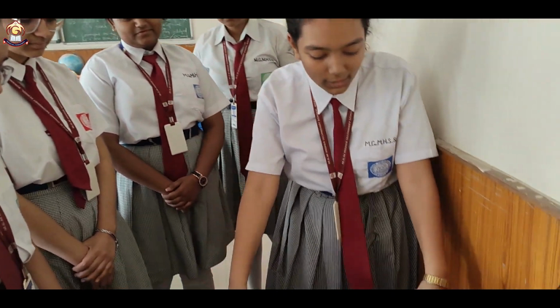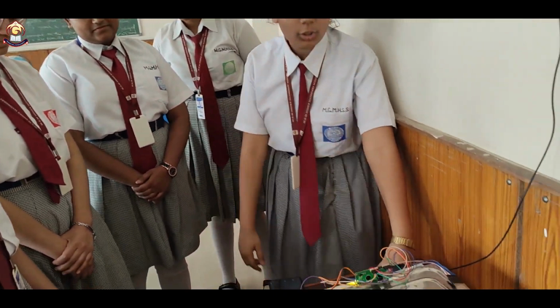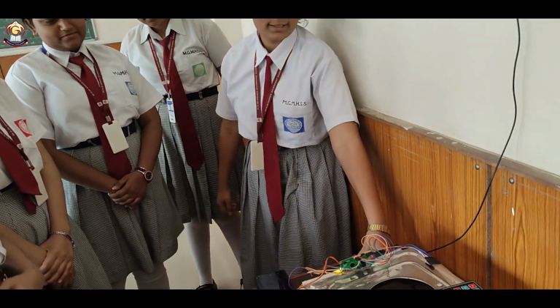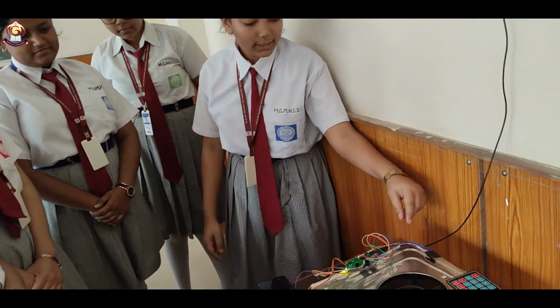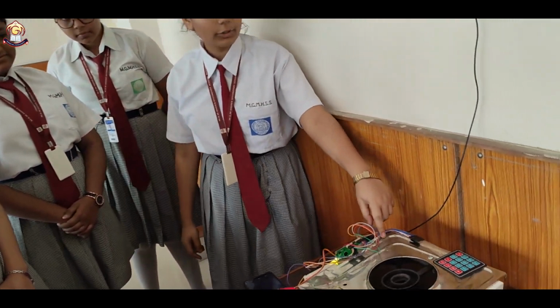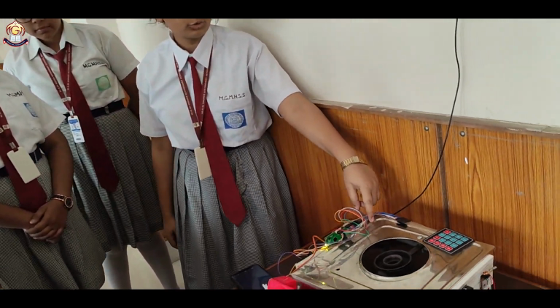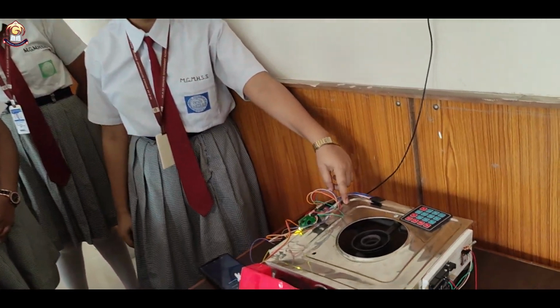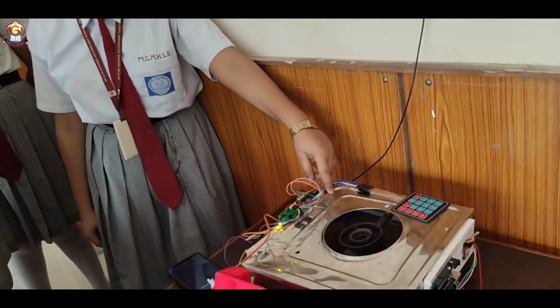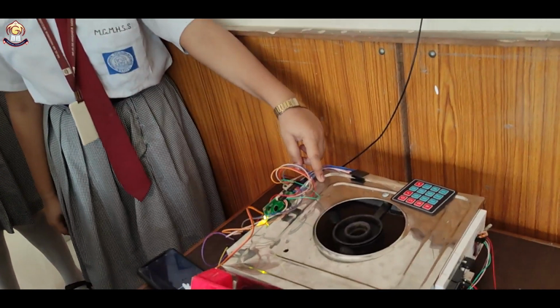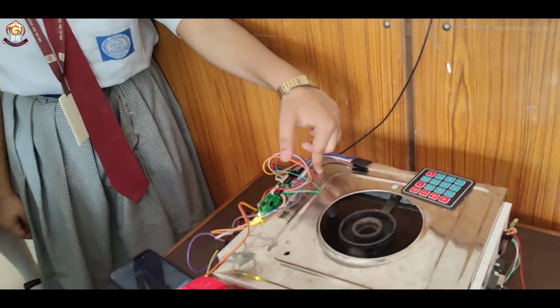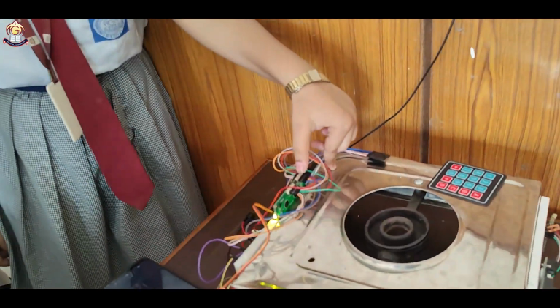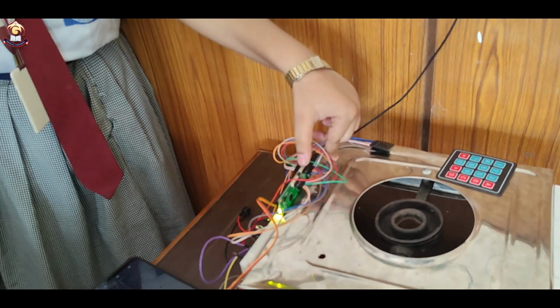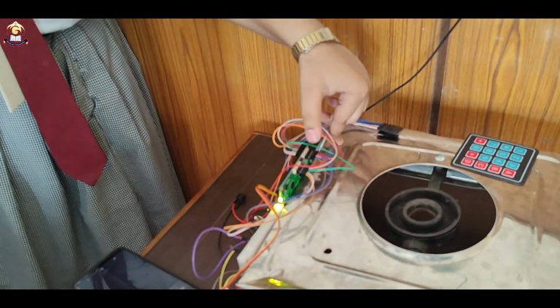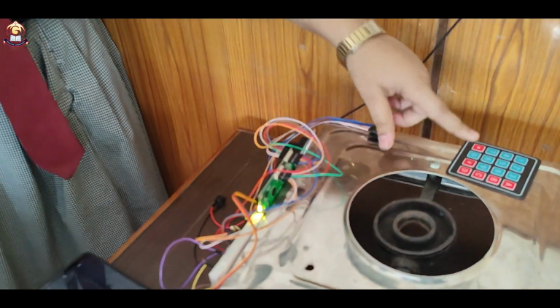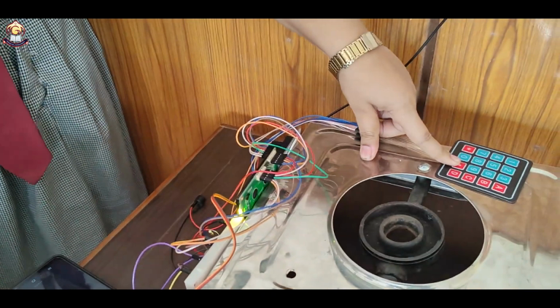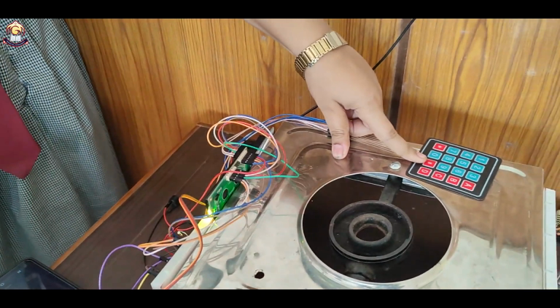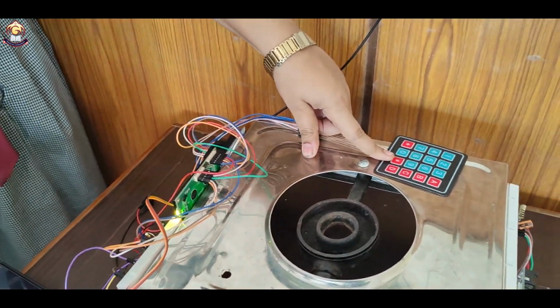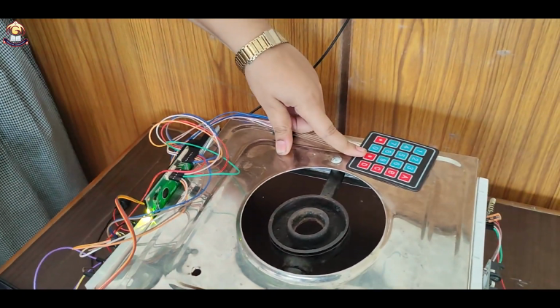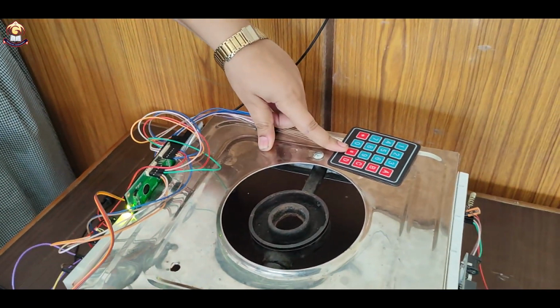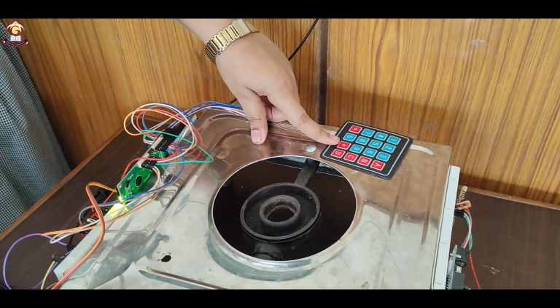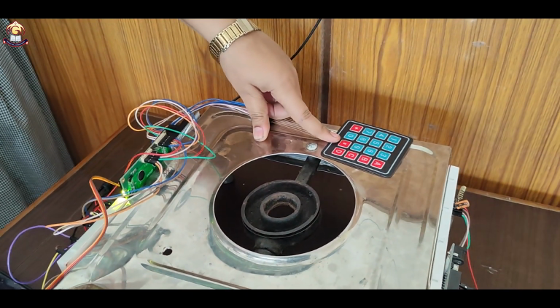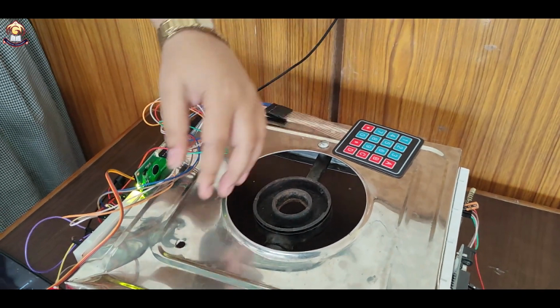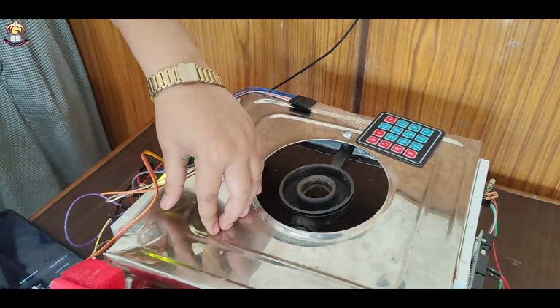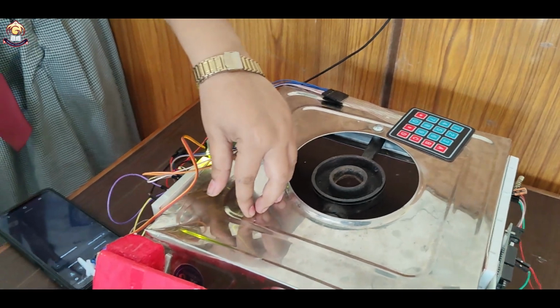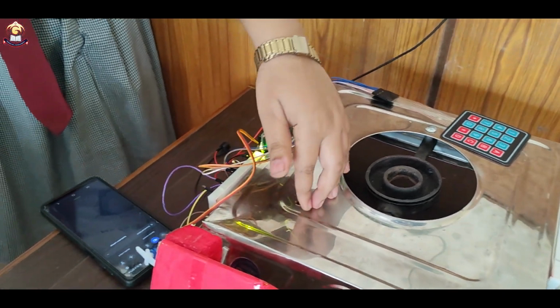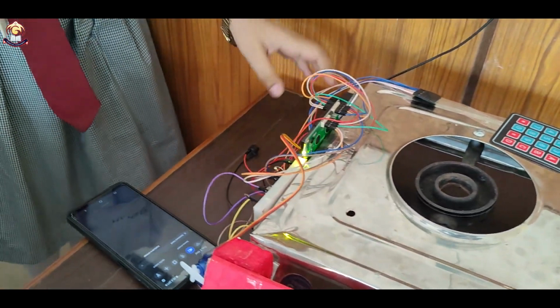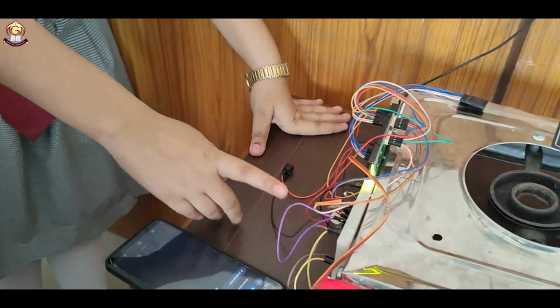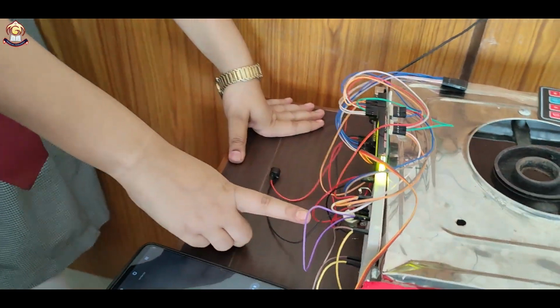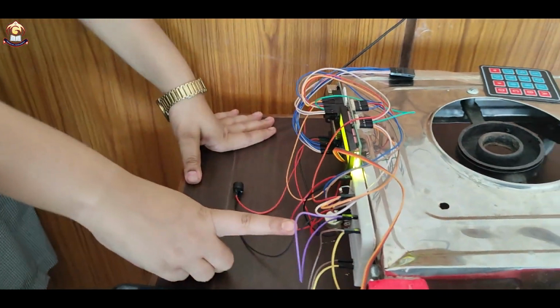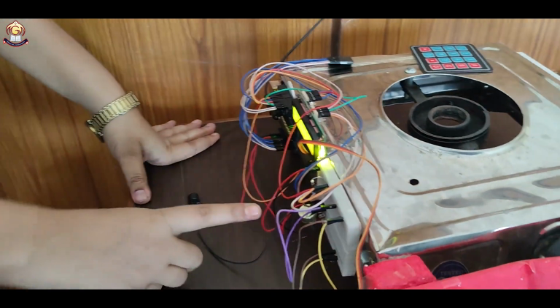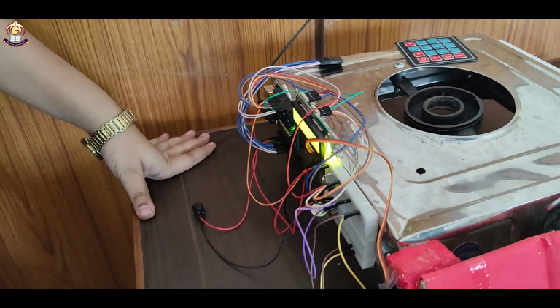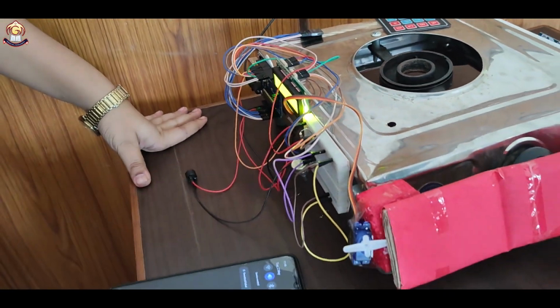As you all can see, it's an Arduino Uno board that is the microcontroller, the LCD 16x2, the keypad 4x4 which is used to enter the password into the system, and this is a small breadboard, a potentiometer of 10k, and a servo motor.